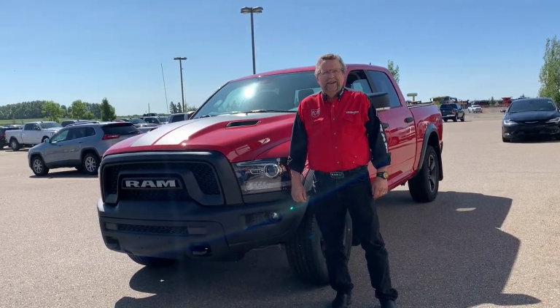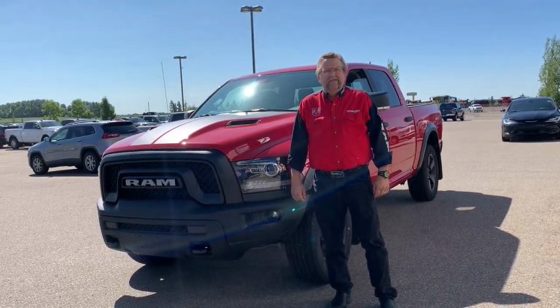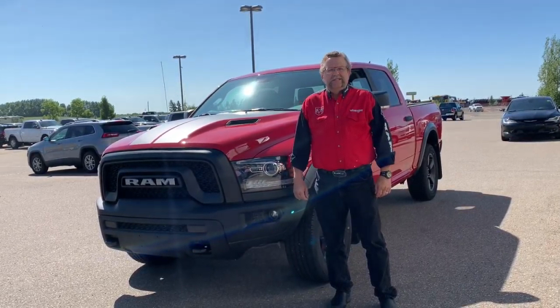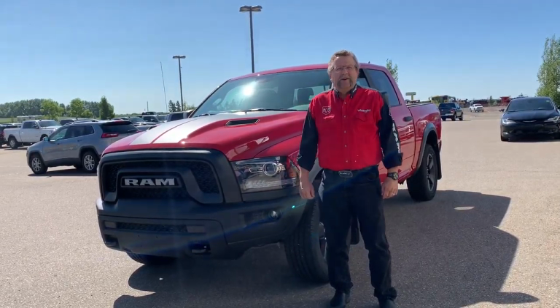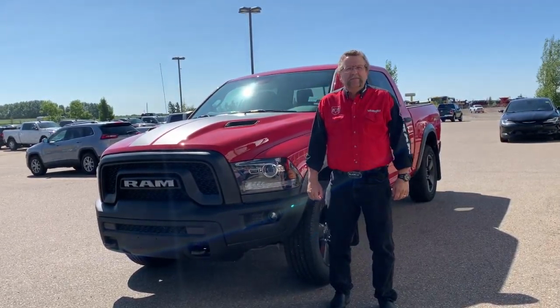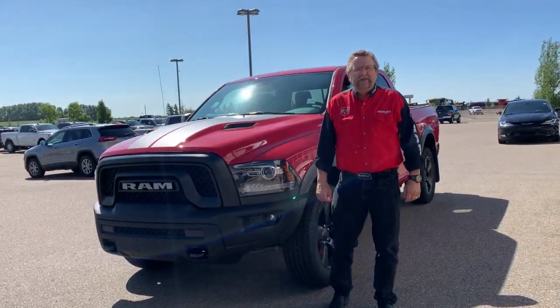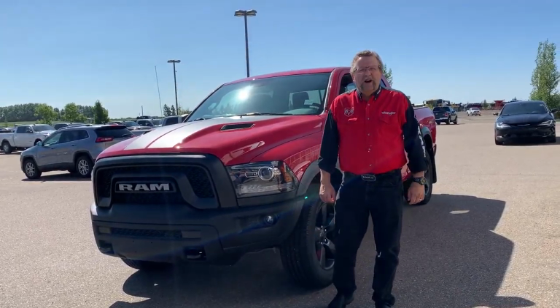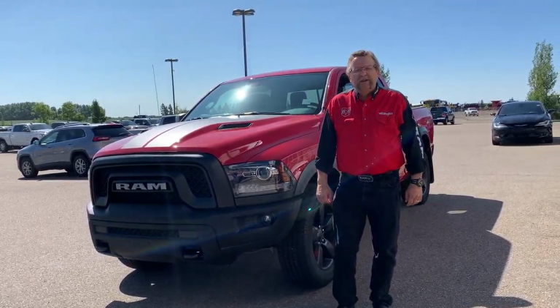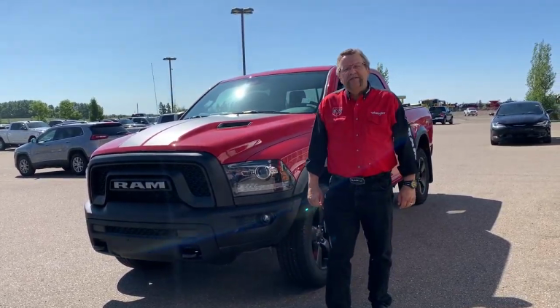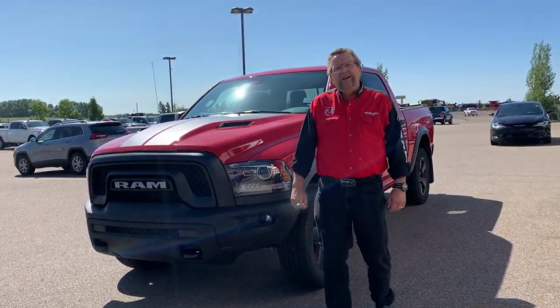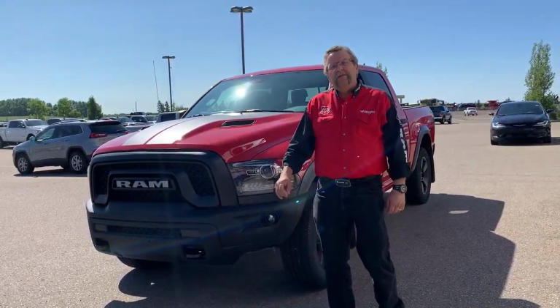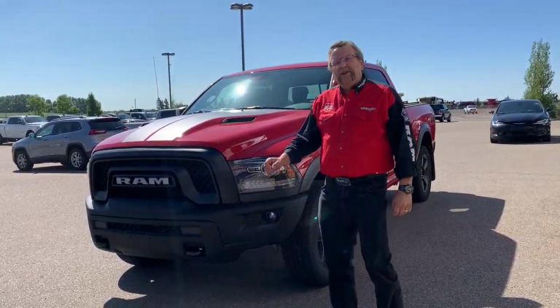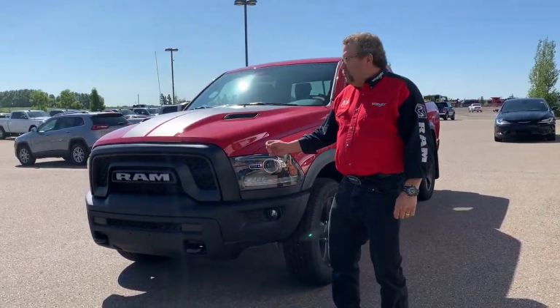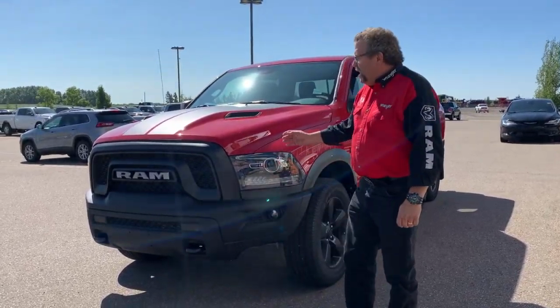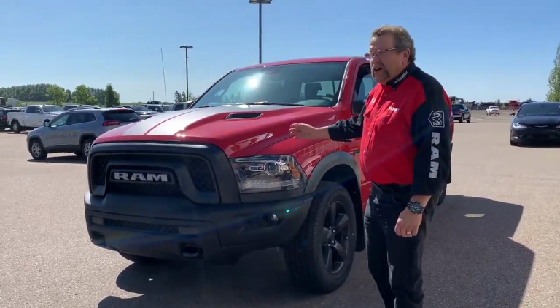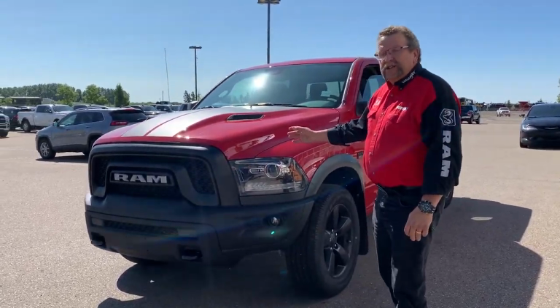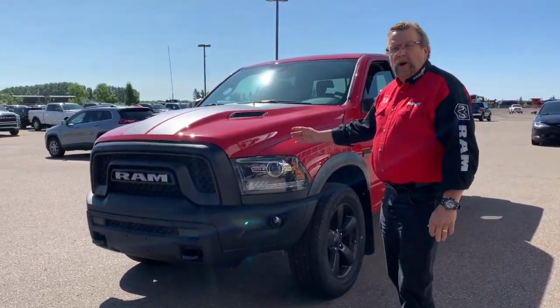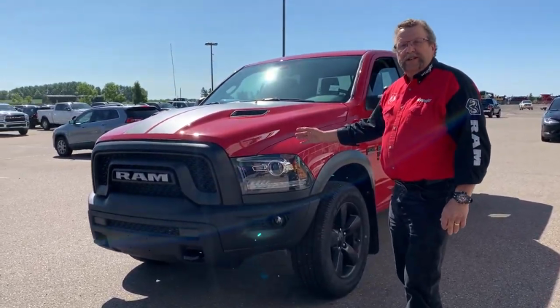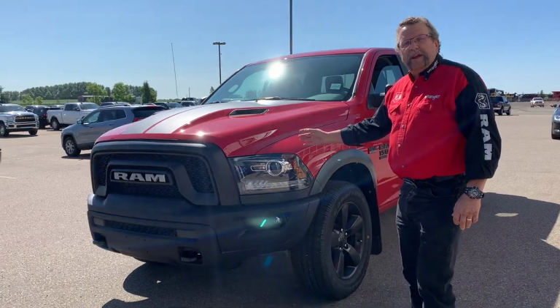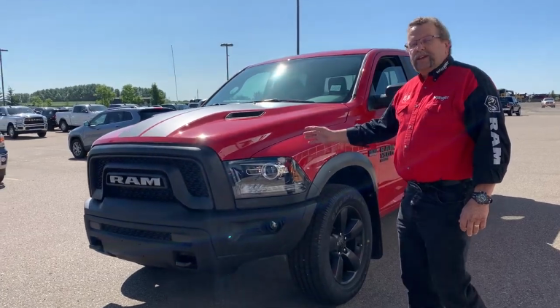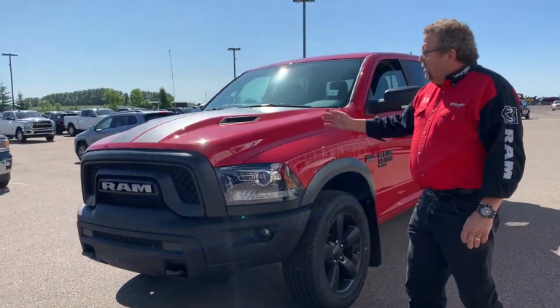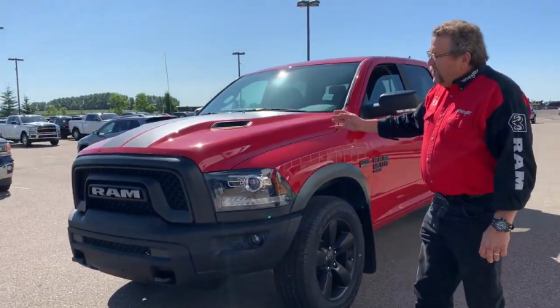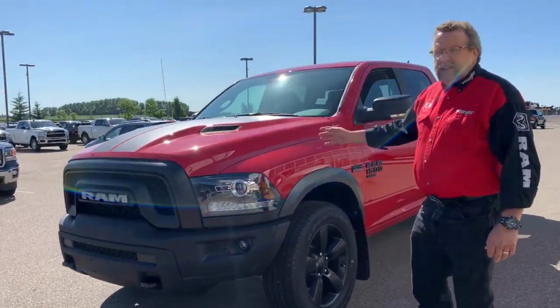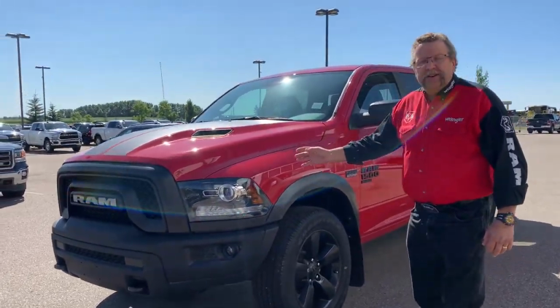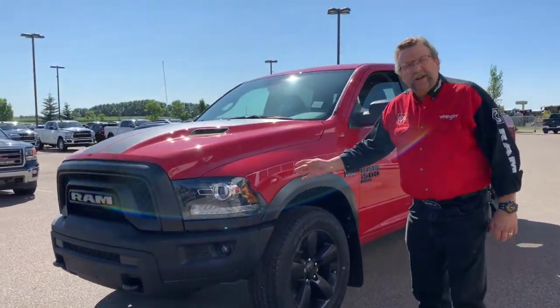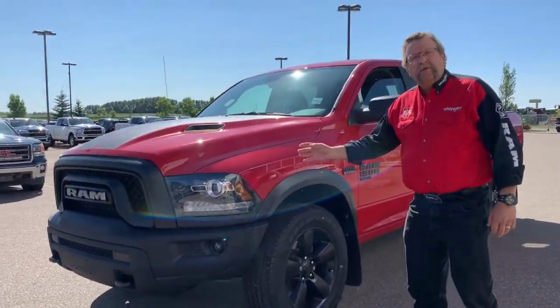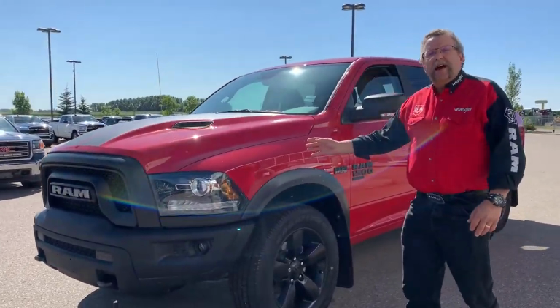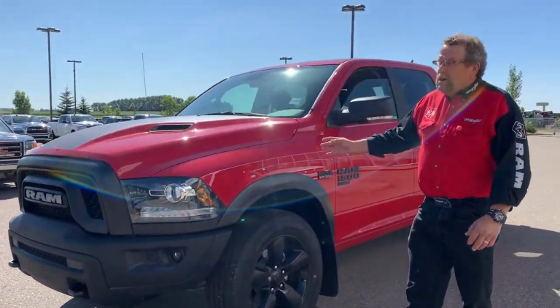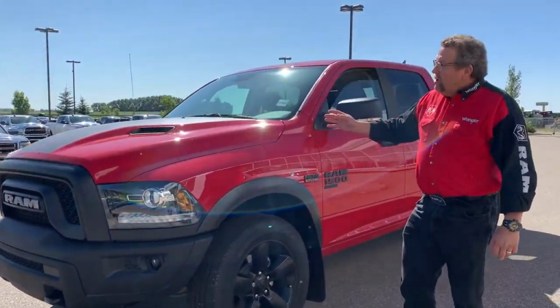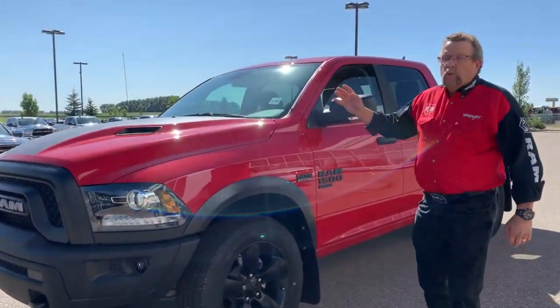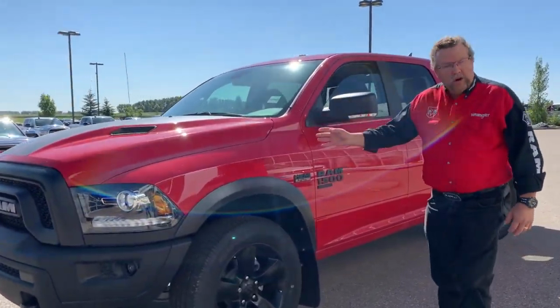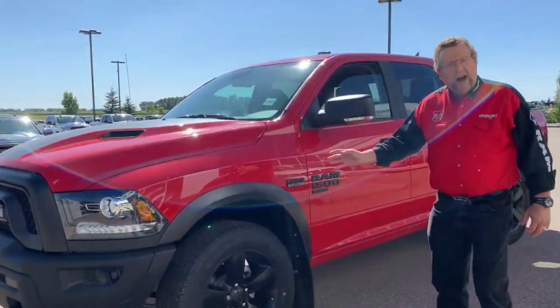Hey everybody, CityCard here from Mountain View Dodge. What I have here is a beautiful red 2020 1500 Ram Warlock.